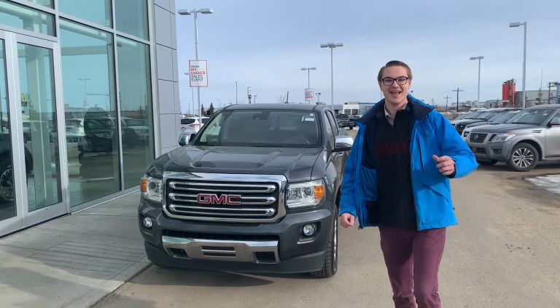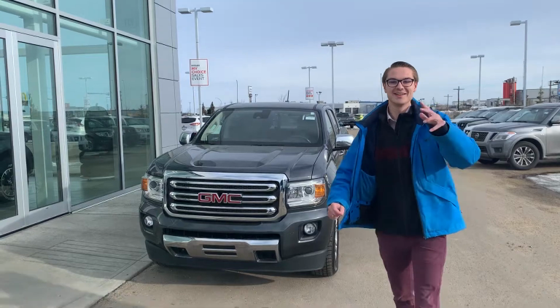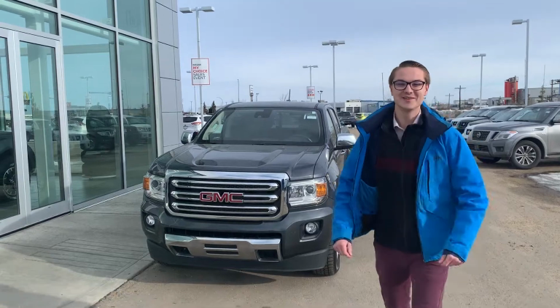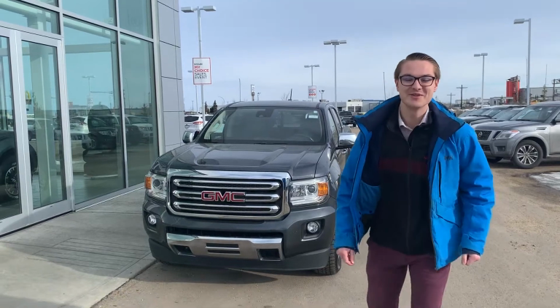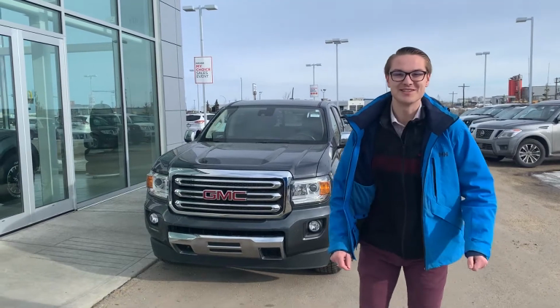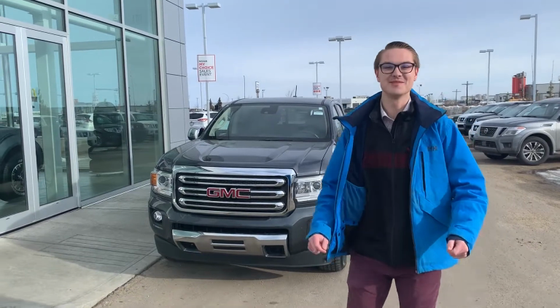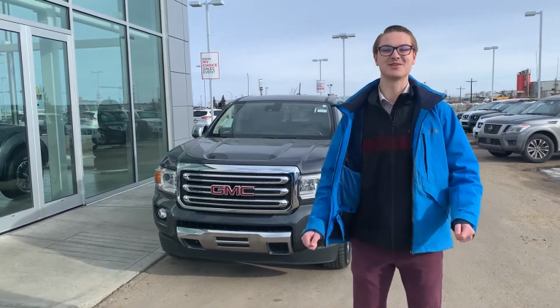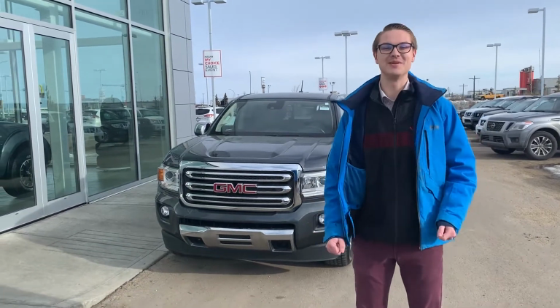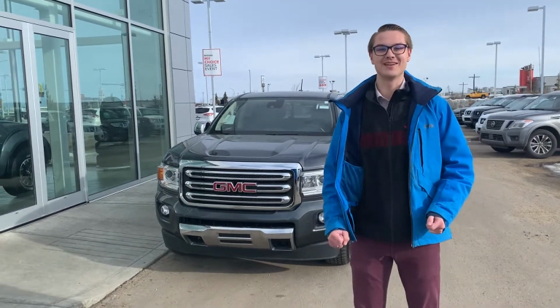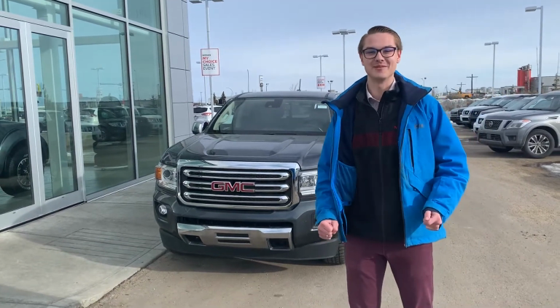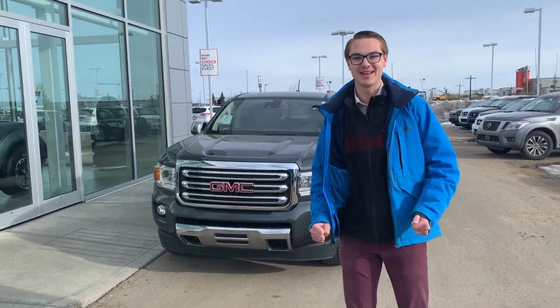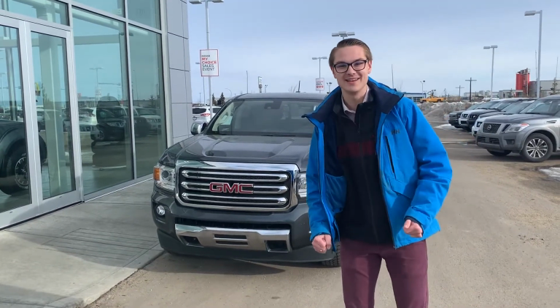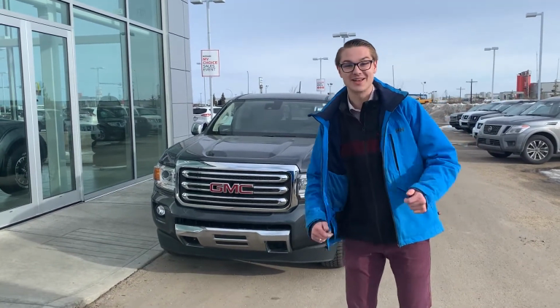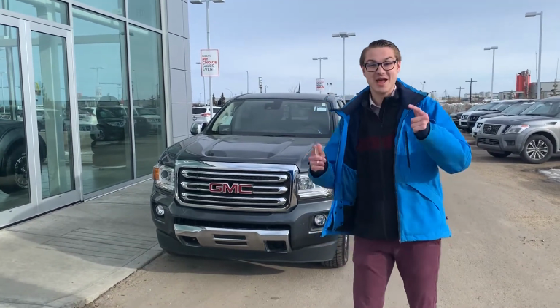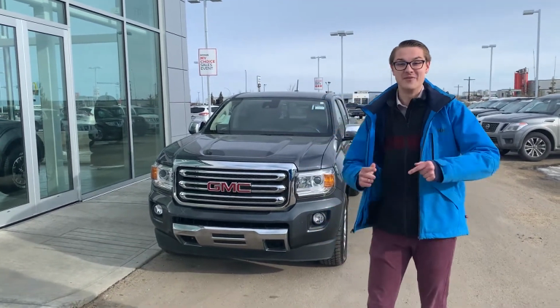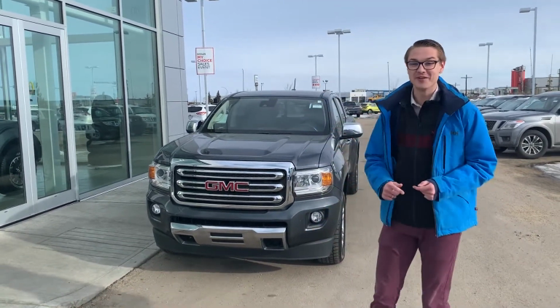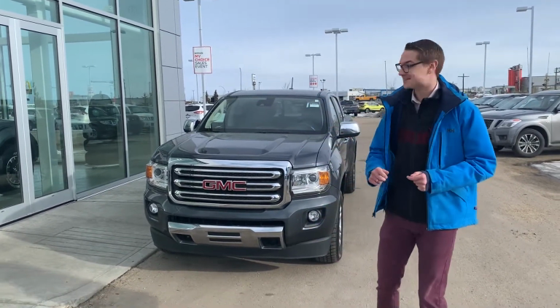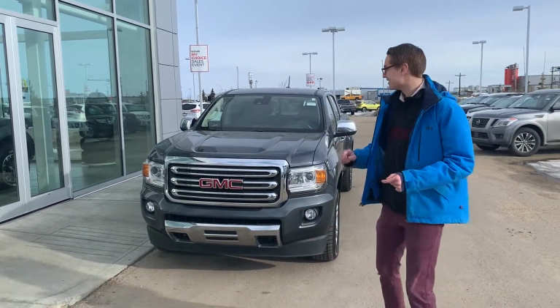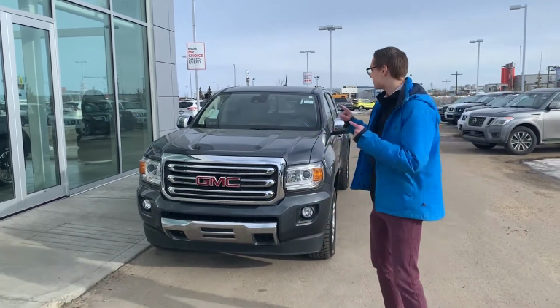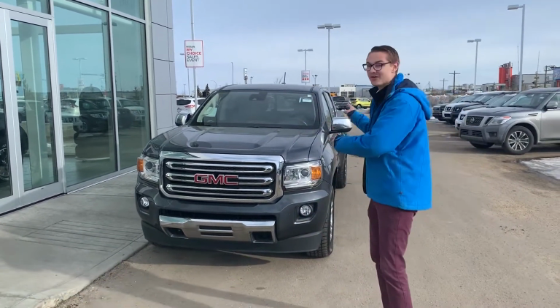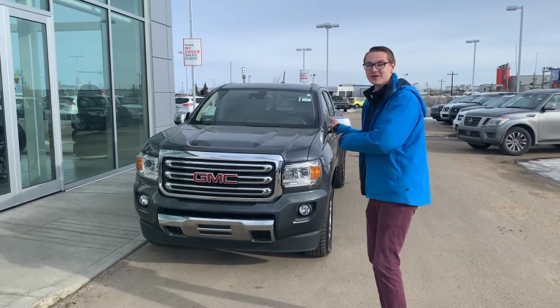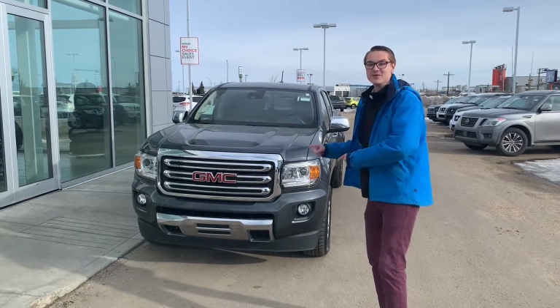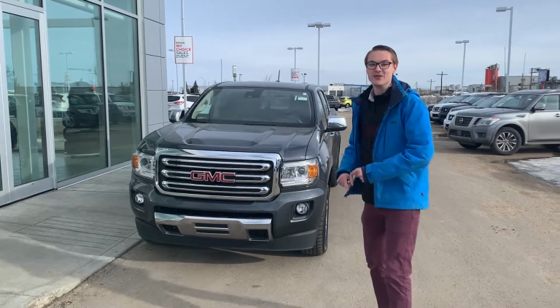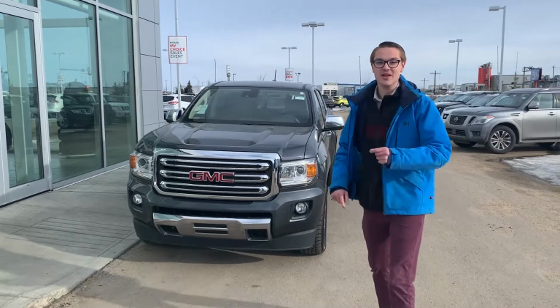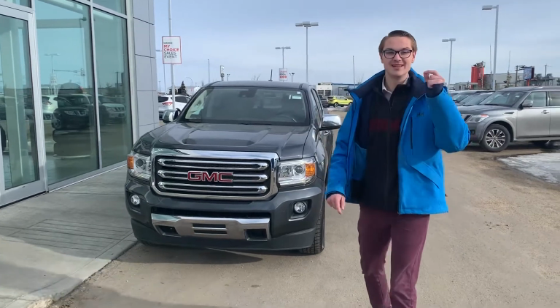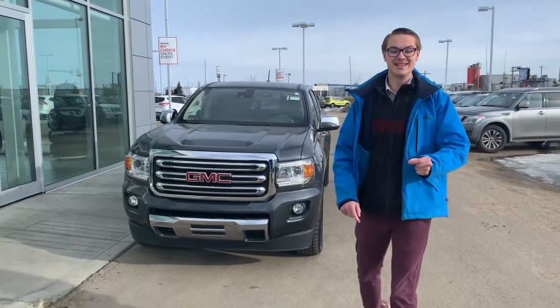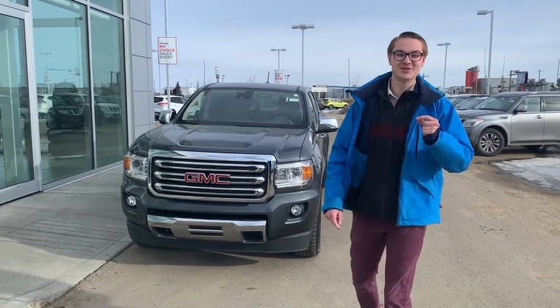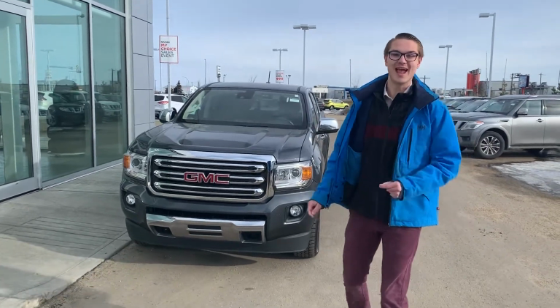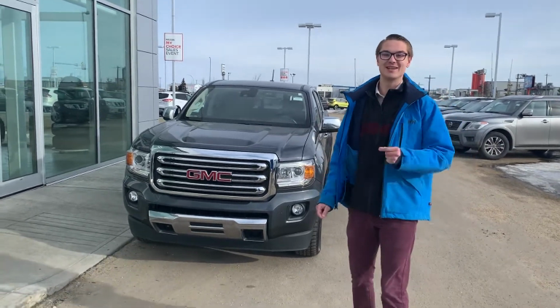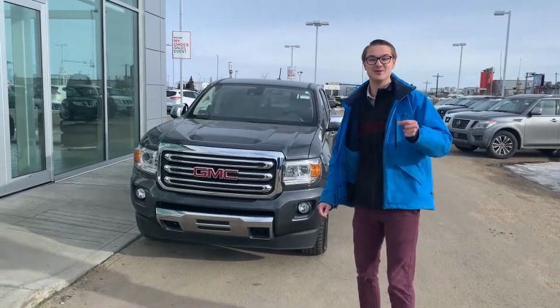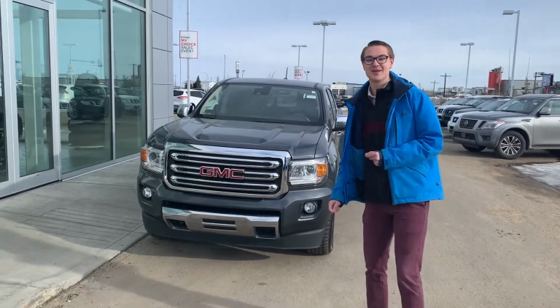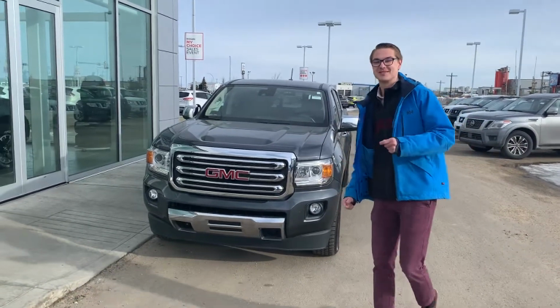Hey there, good morning Thomas. It's Colby down here from LA Nissan. I'm very excited to show you a very beautiful diesel Canyon 2017.